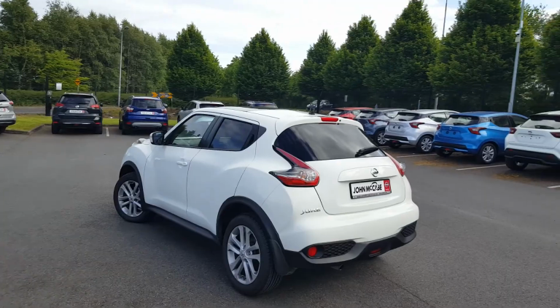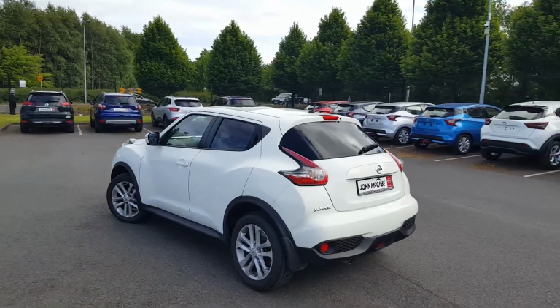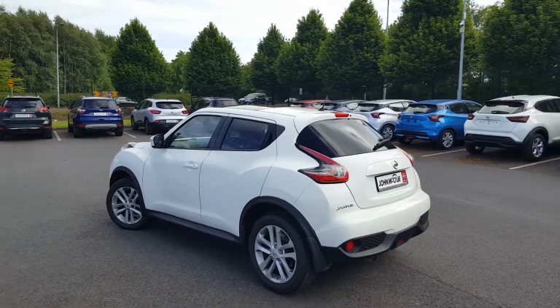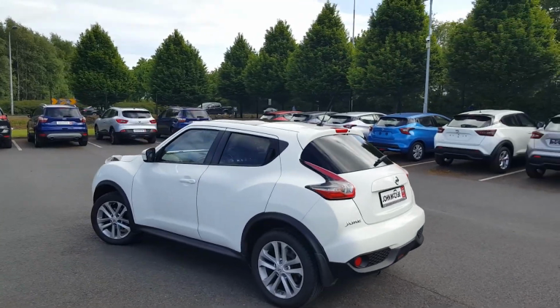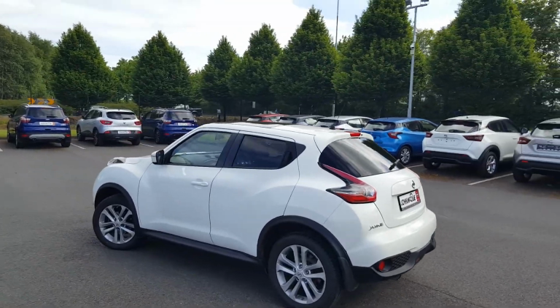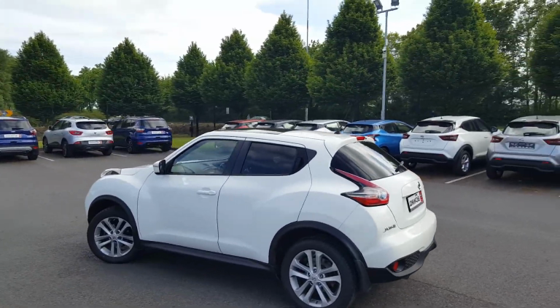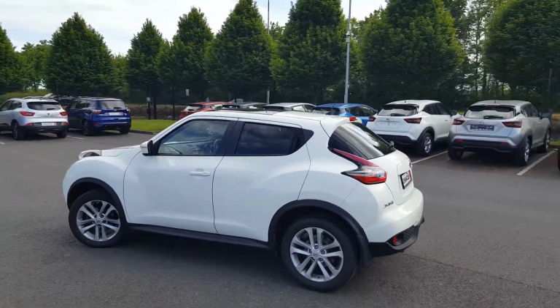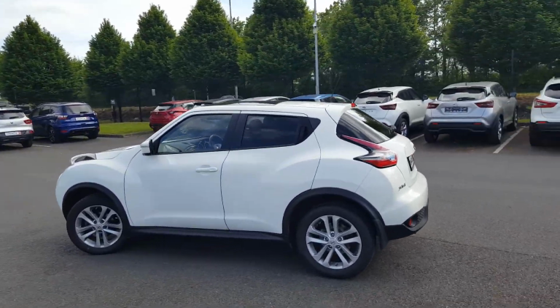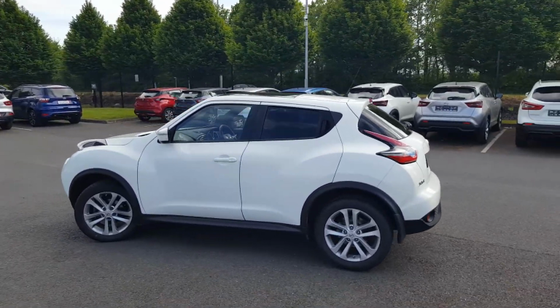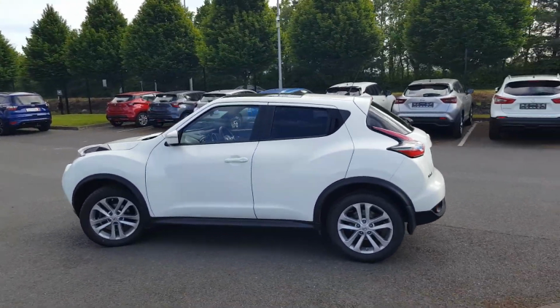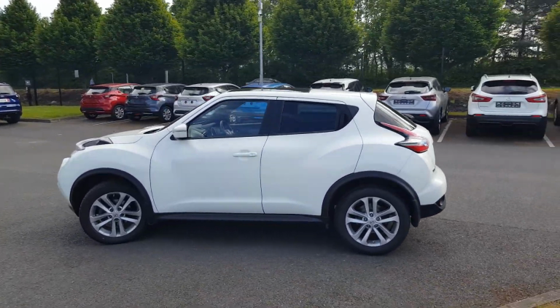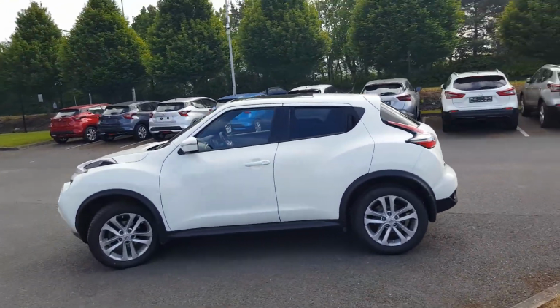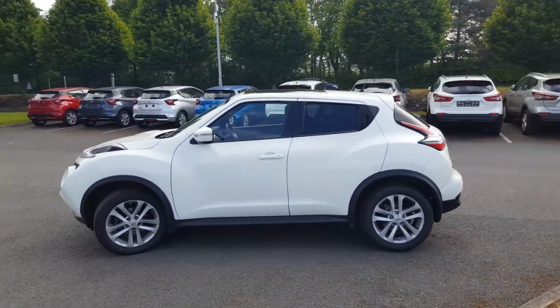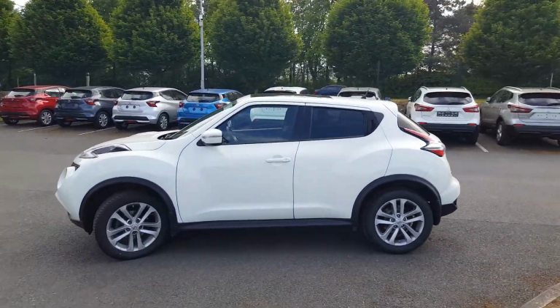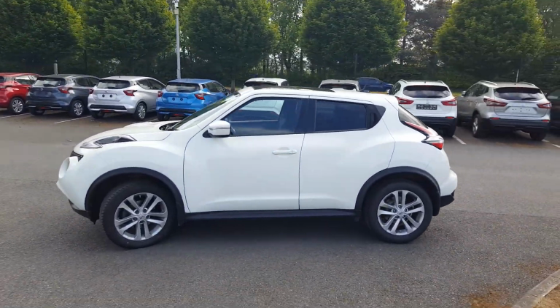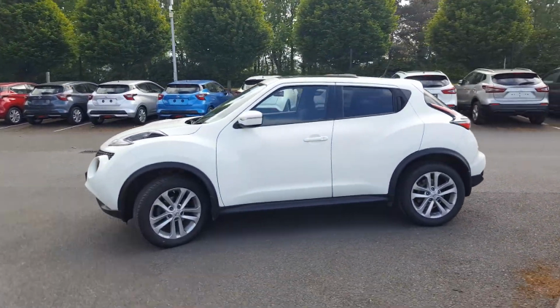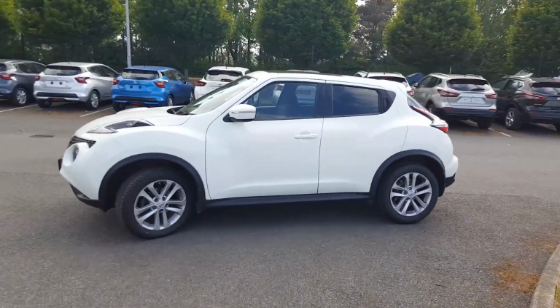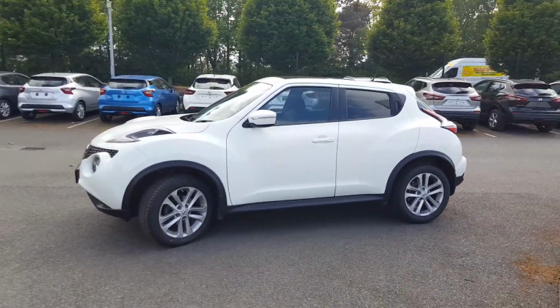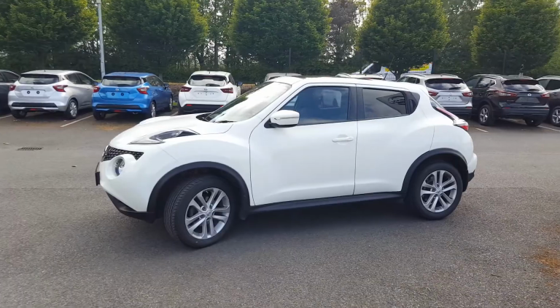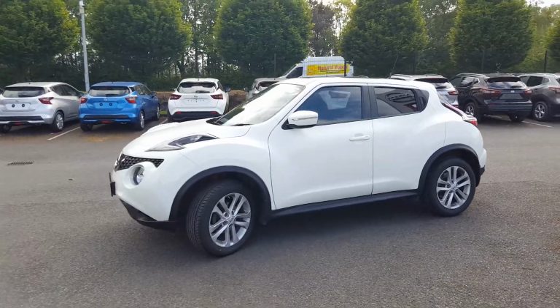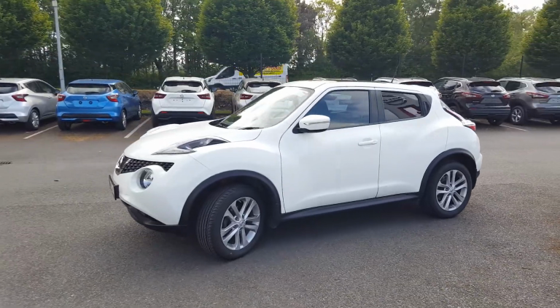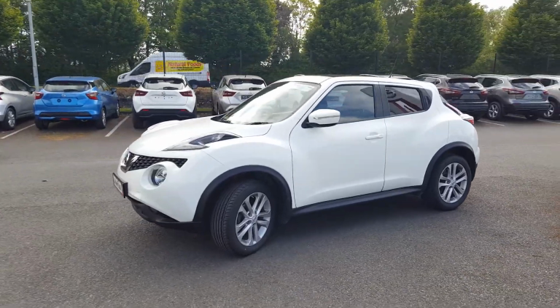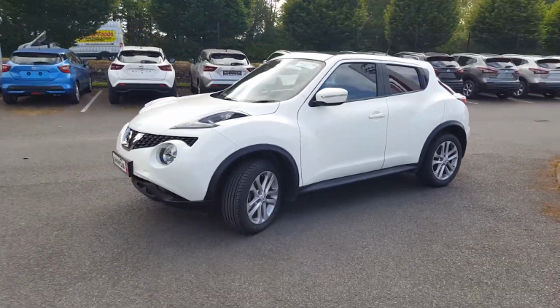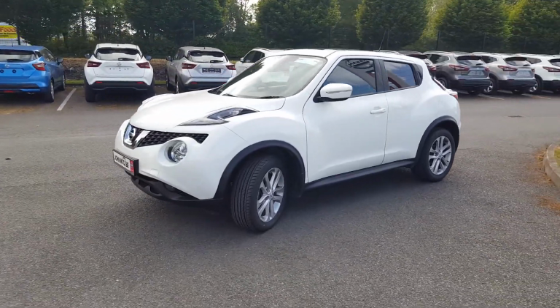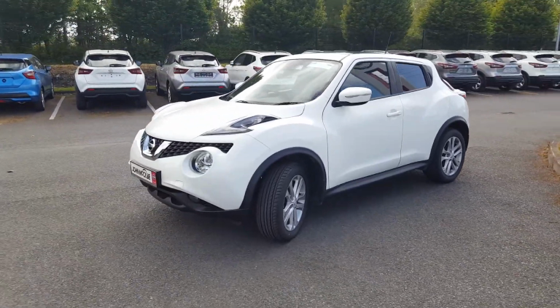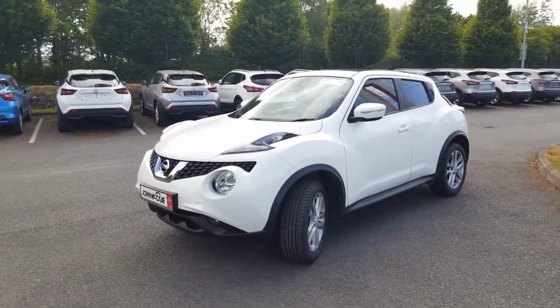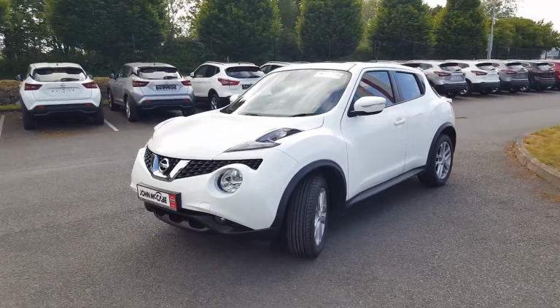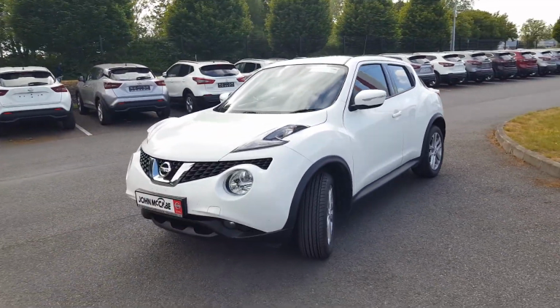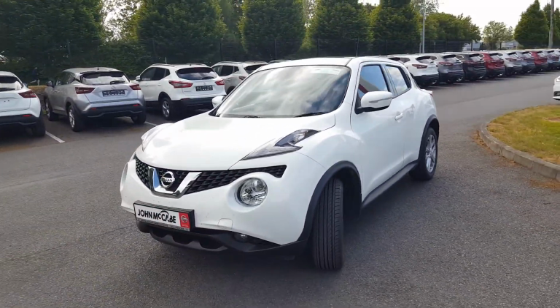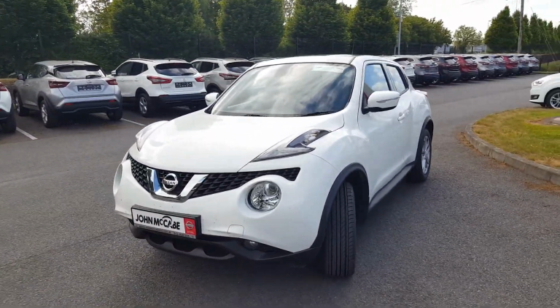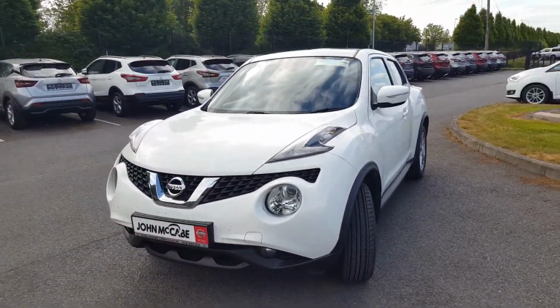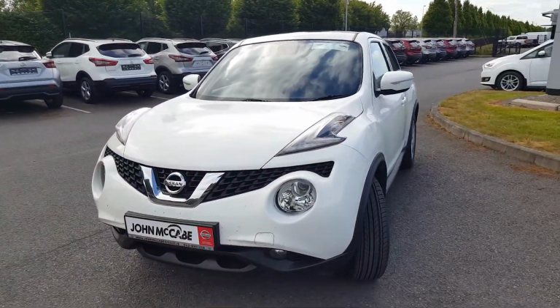We have privacy glass, sunroof, multi-function full leather steering wheel, and plenty of other extras. I'll give you a full run through the interior in just a second.